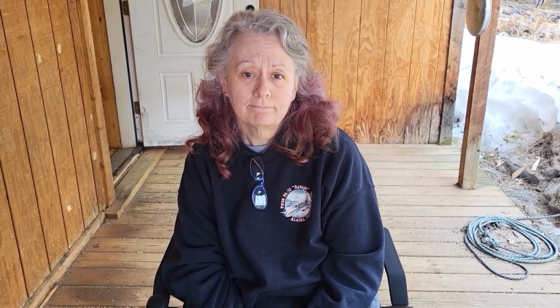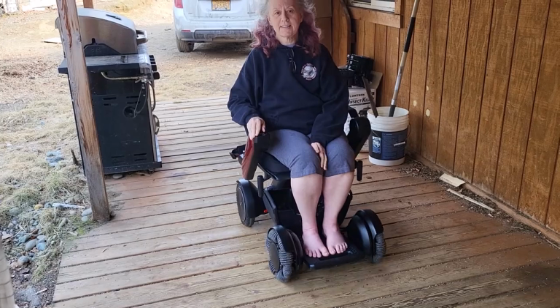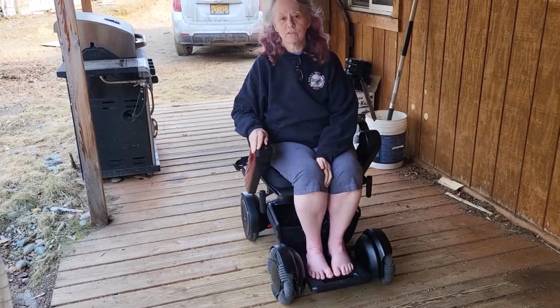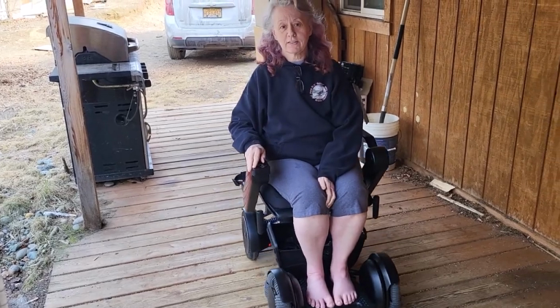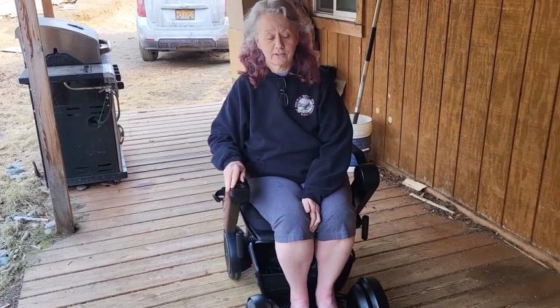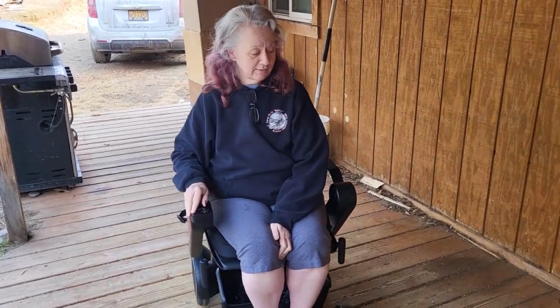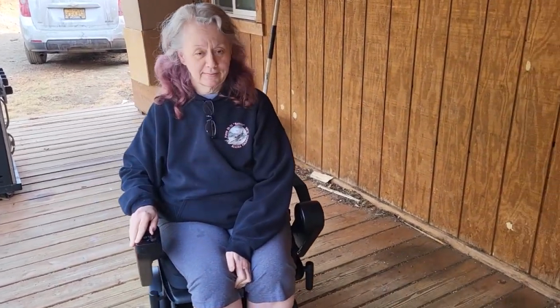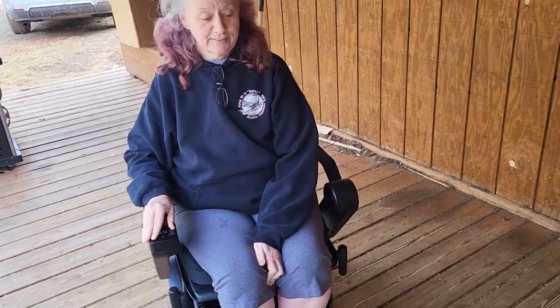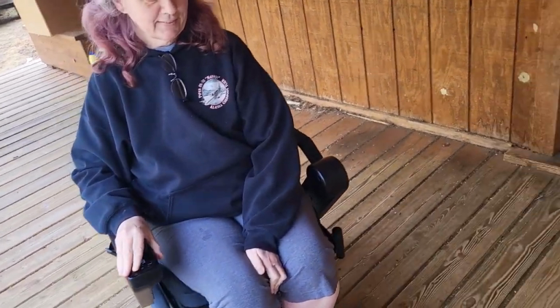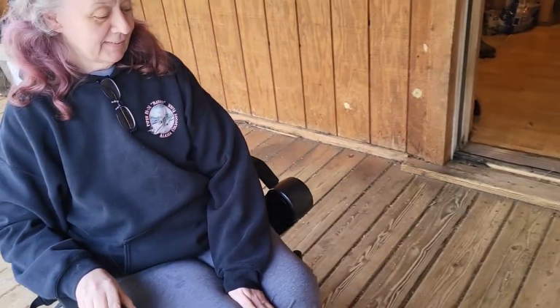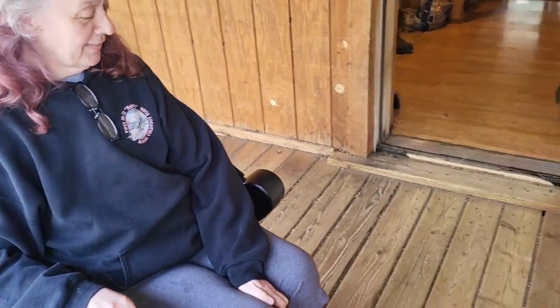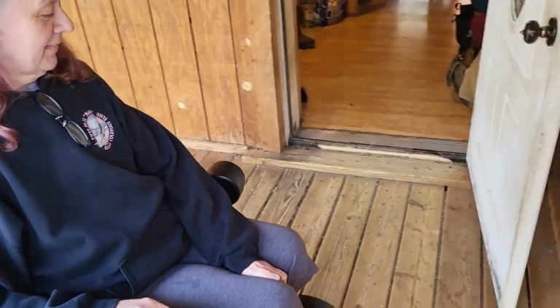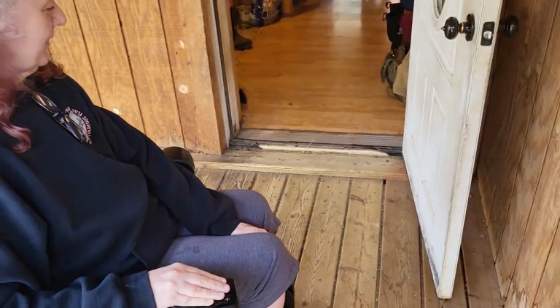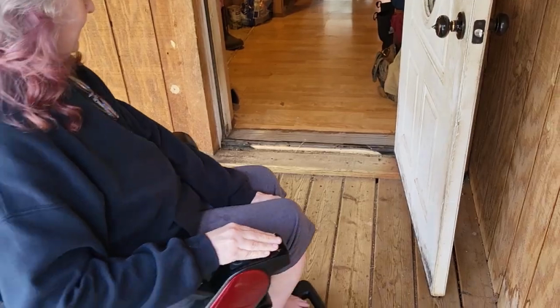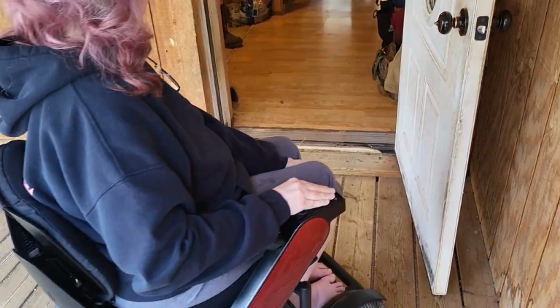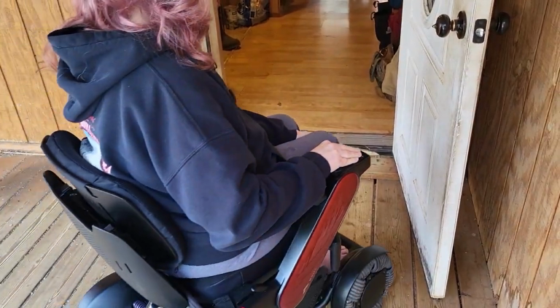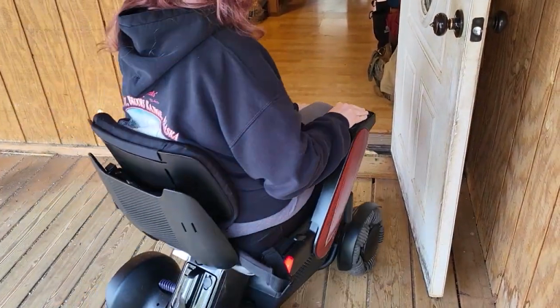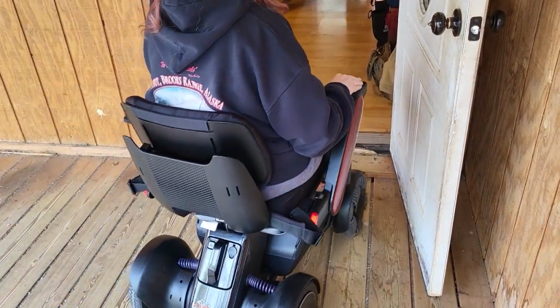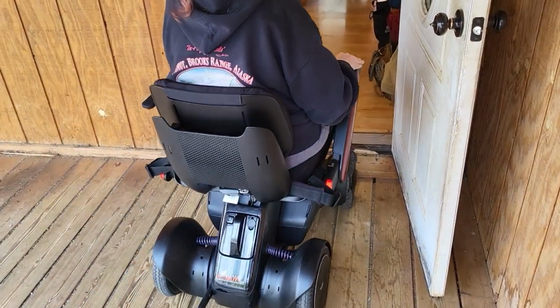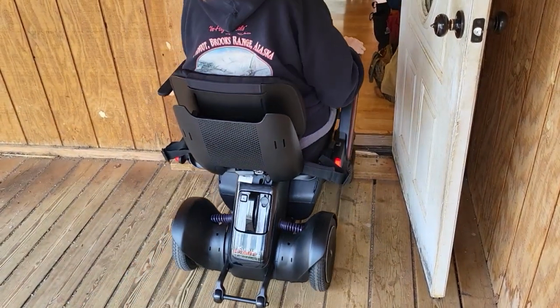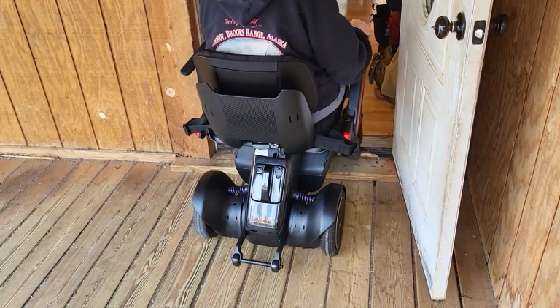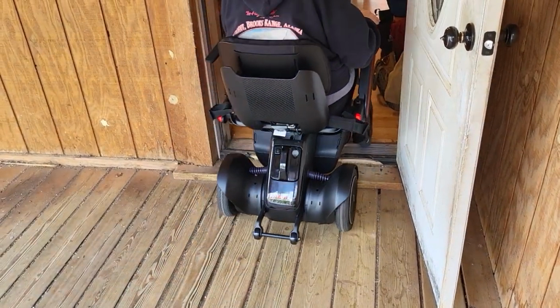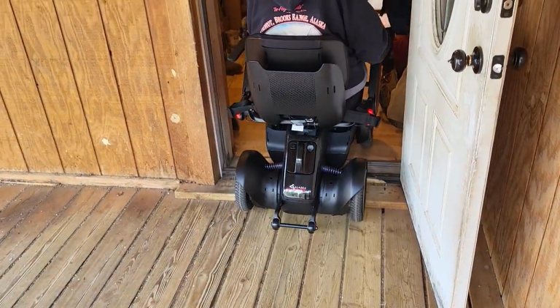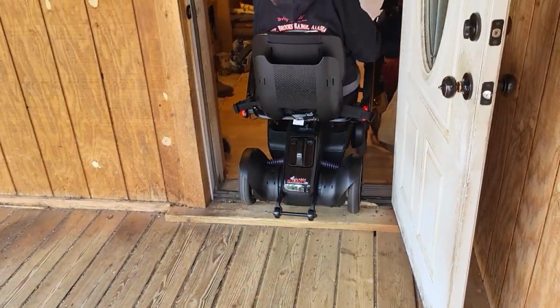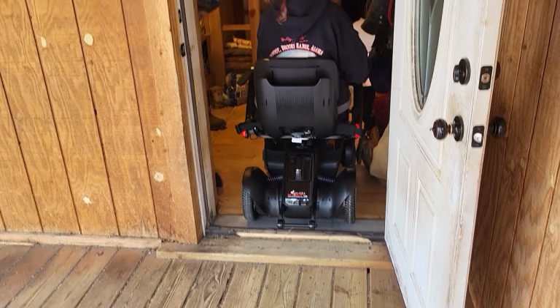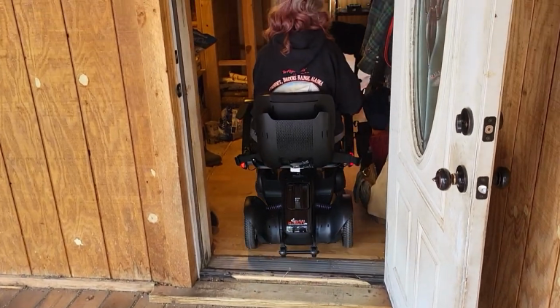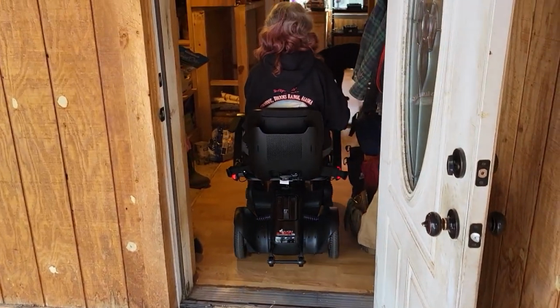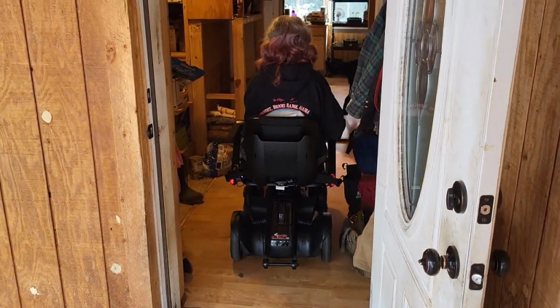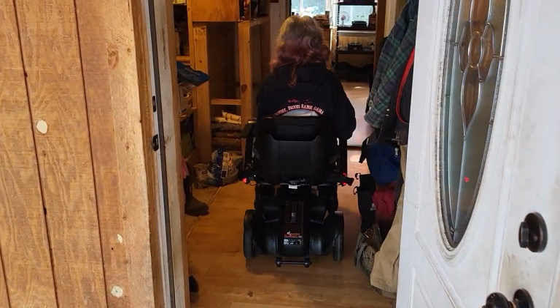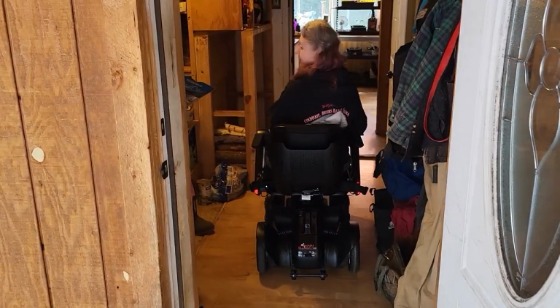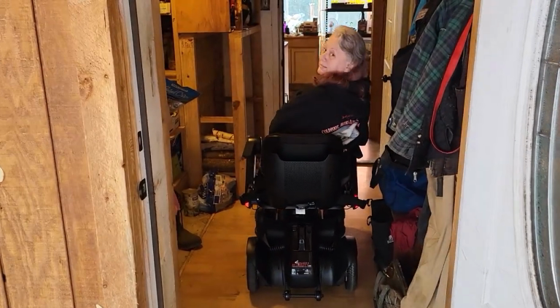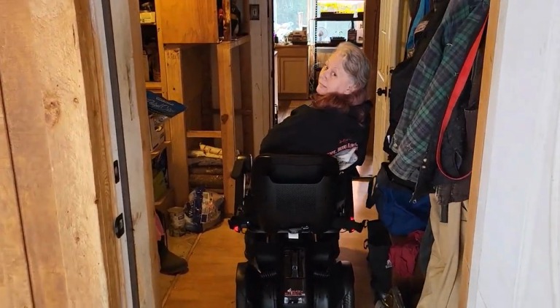How this thing goes over this ledge — slick.